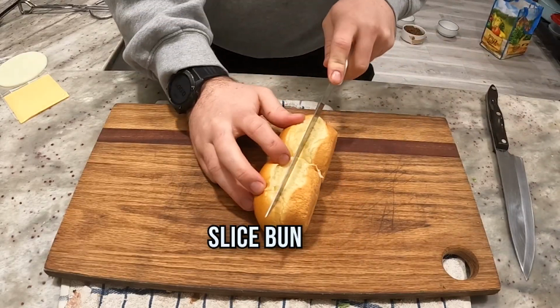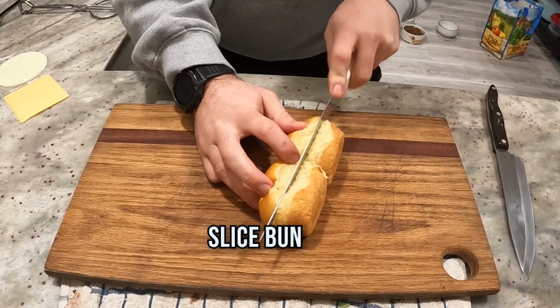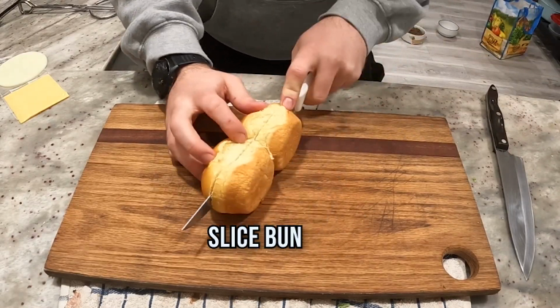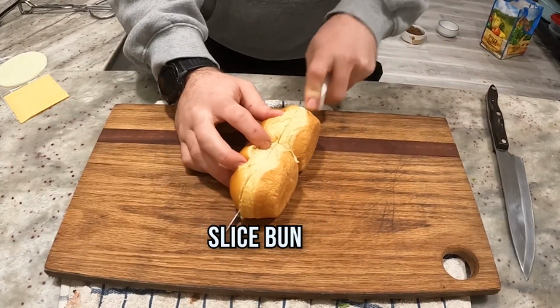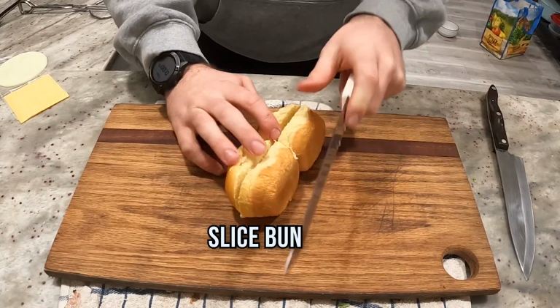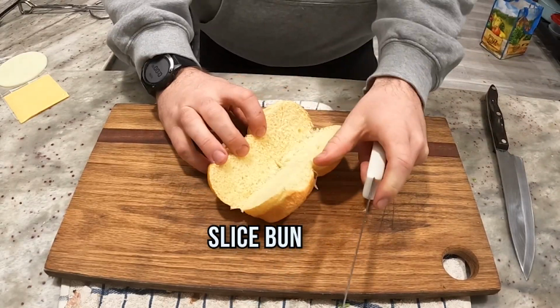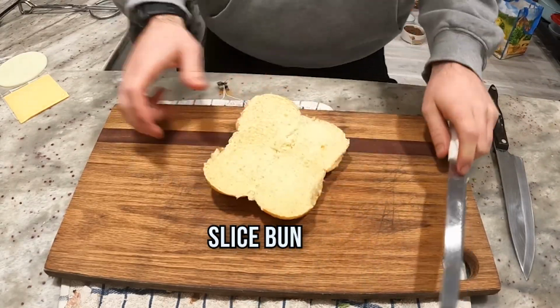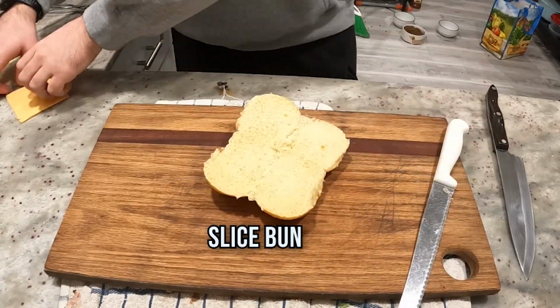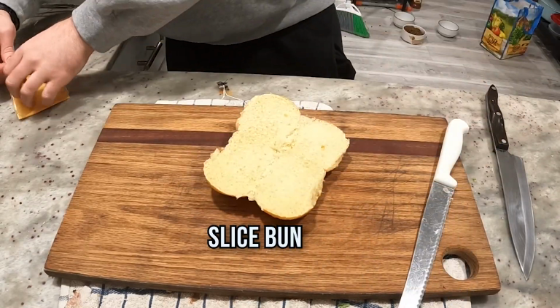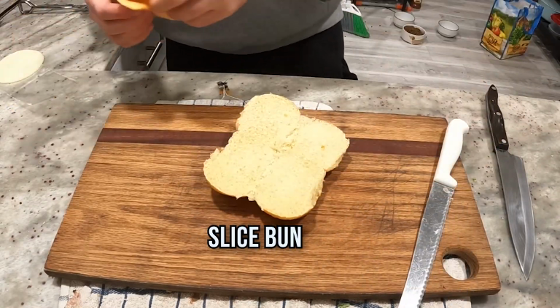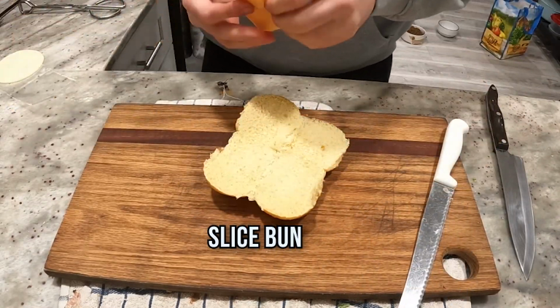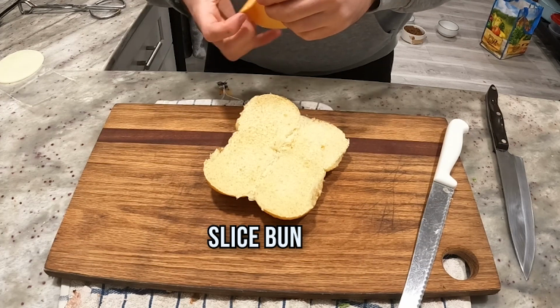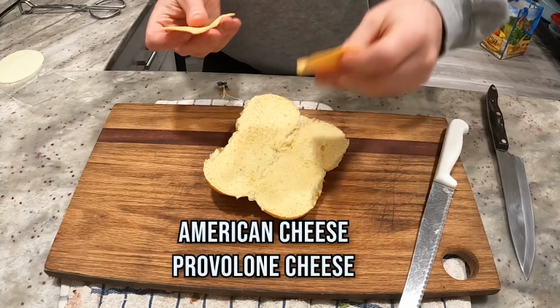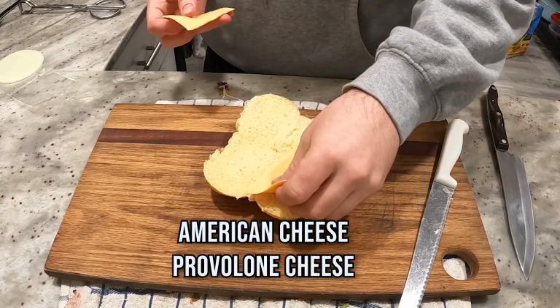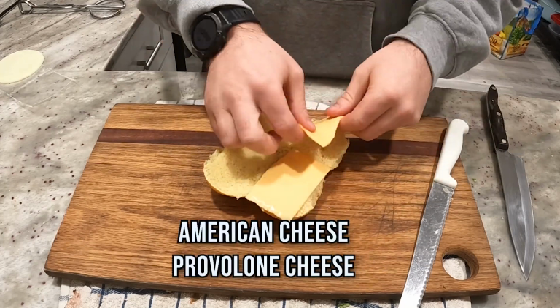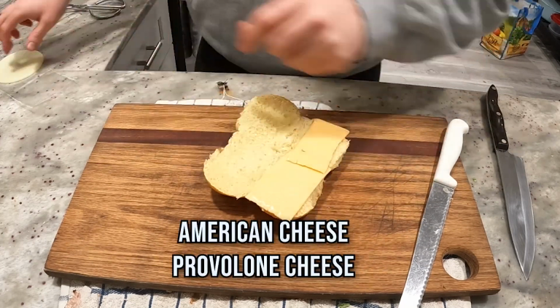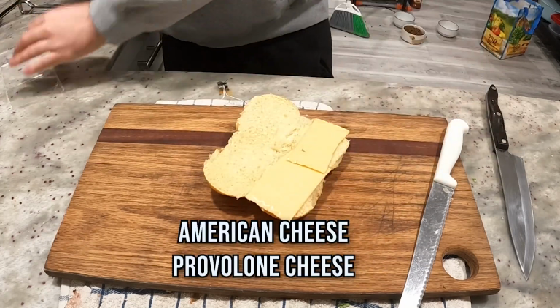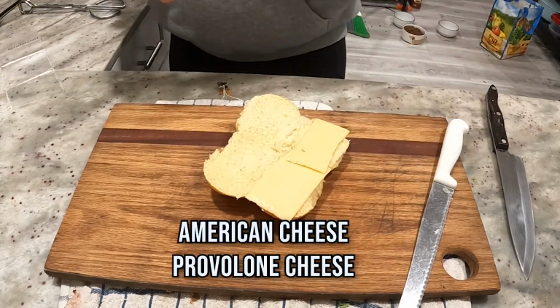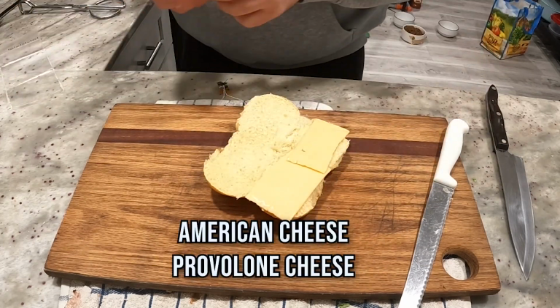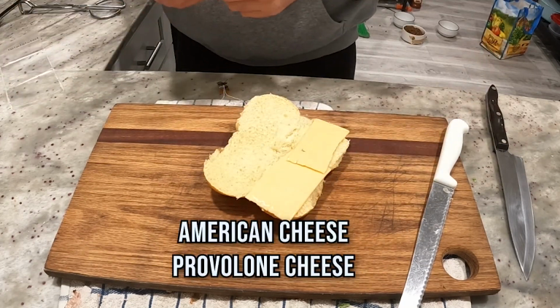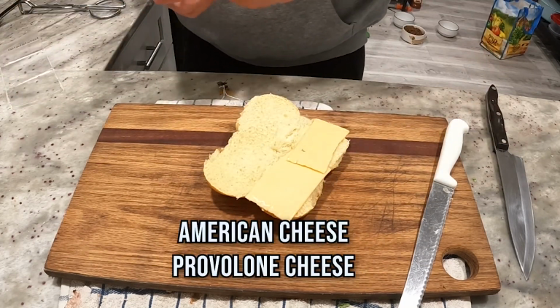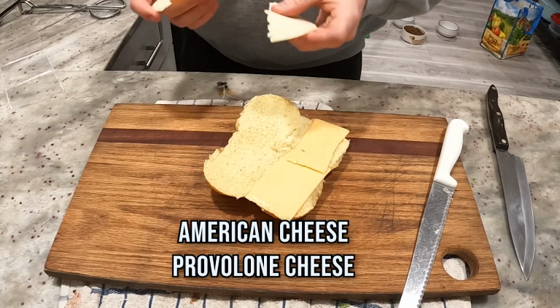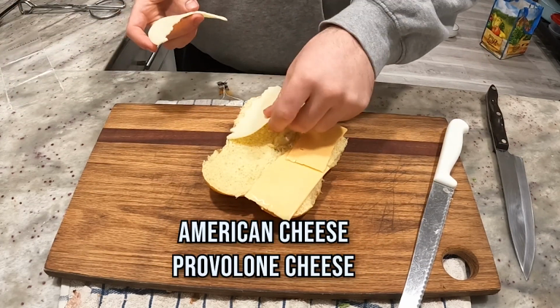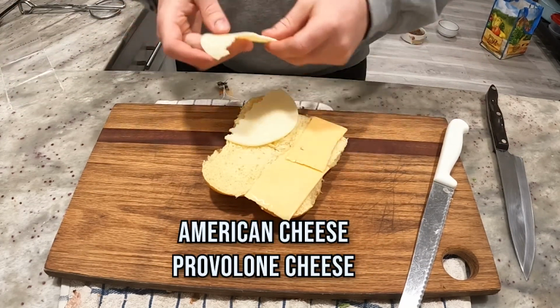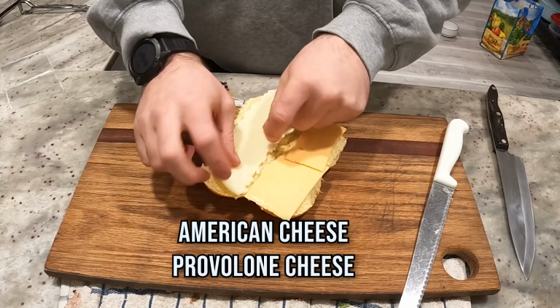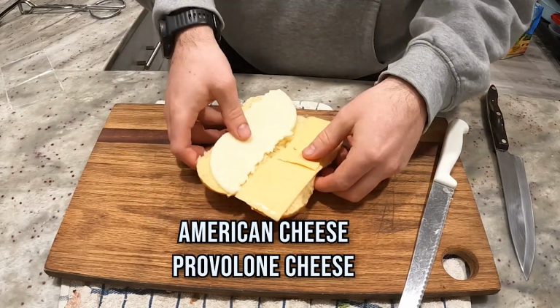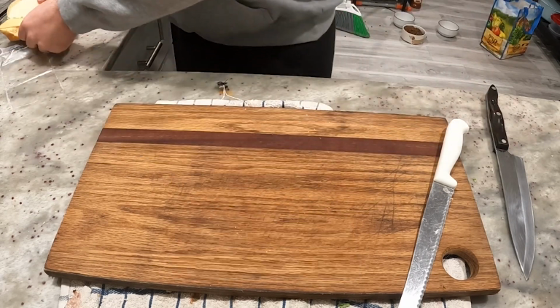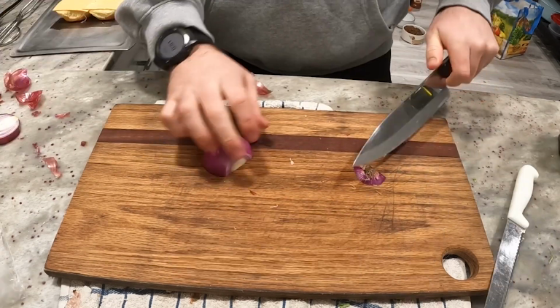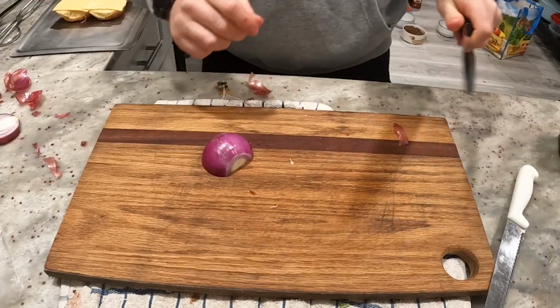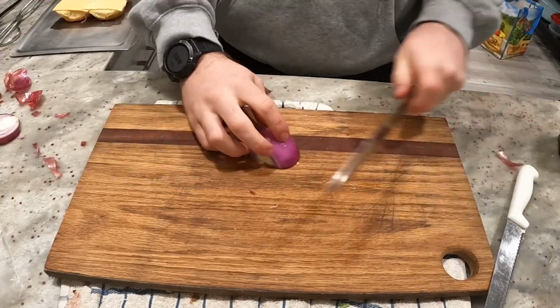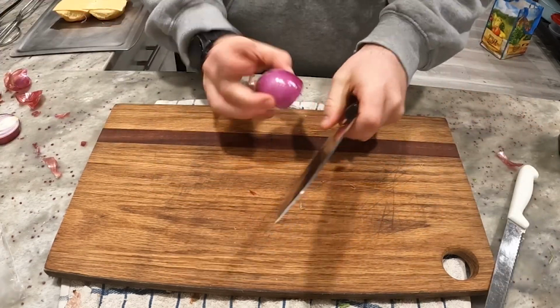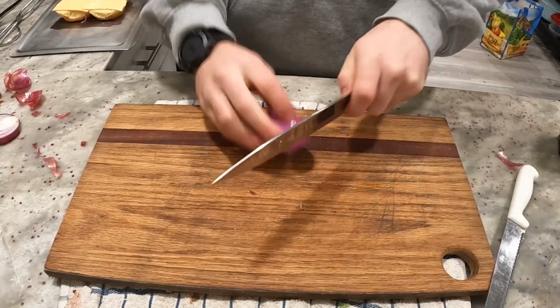Cut your bun open. You can use a sub sandwich, you can use slider buns — what I got here. It doesn't matter. Provolone cheese, American single. Doesn't get better.